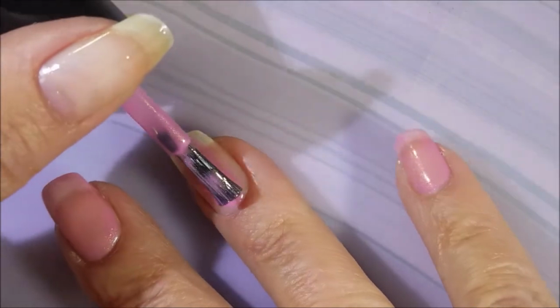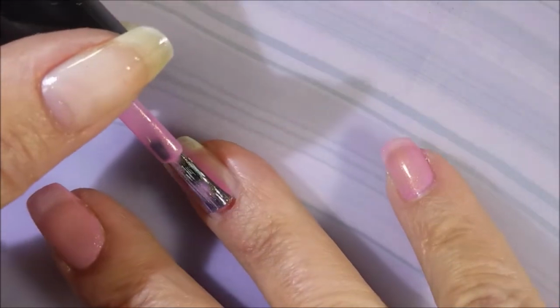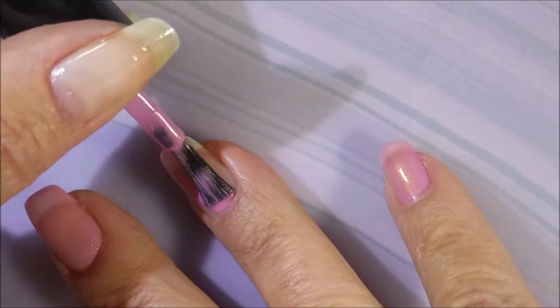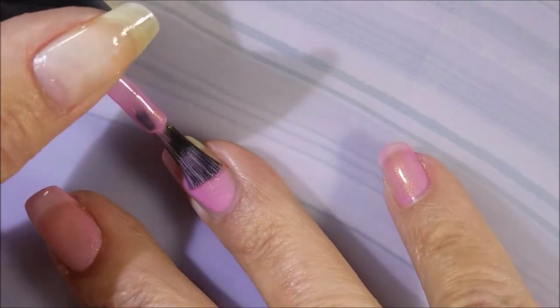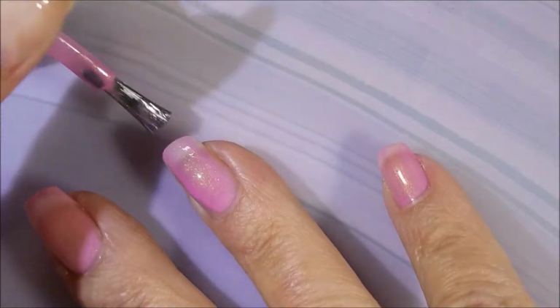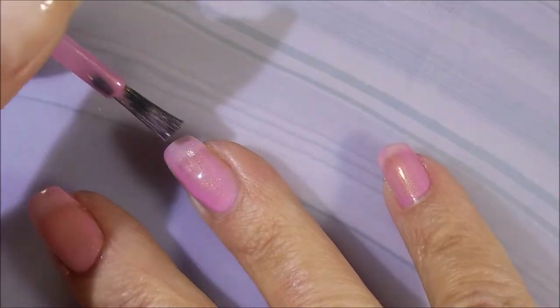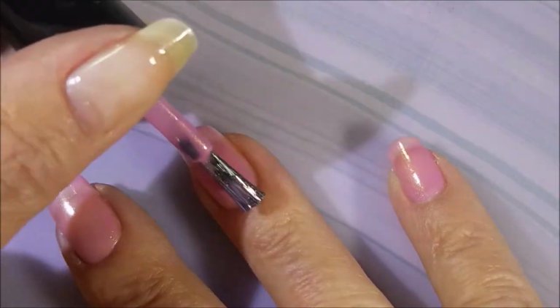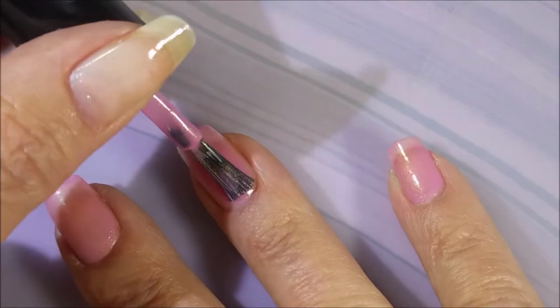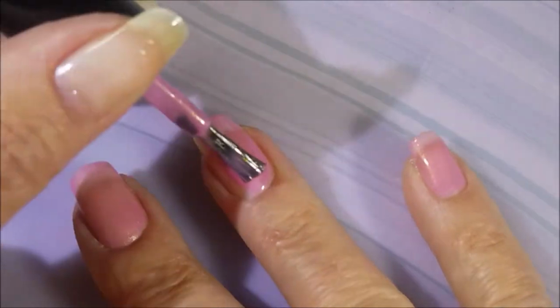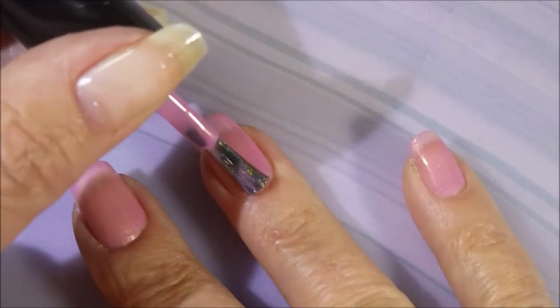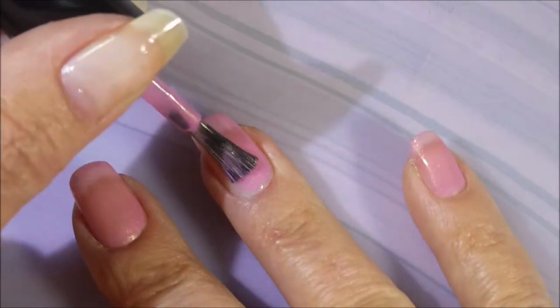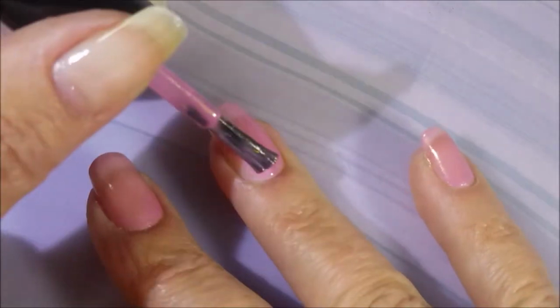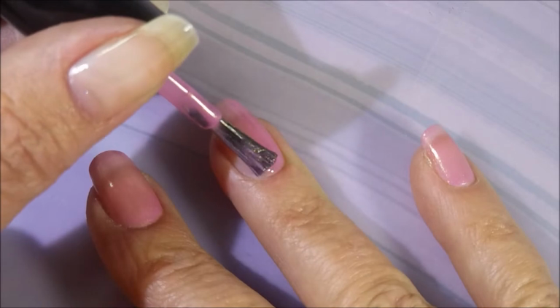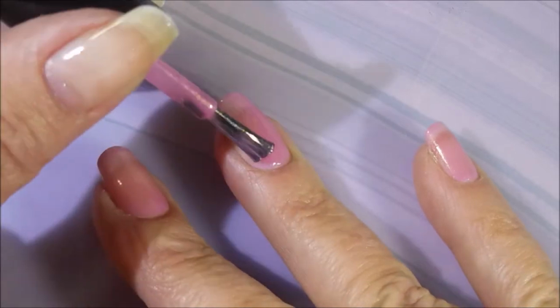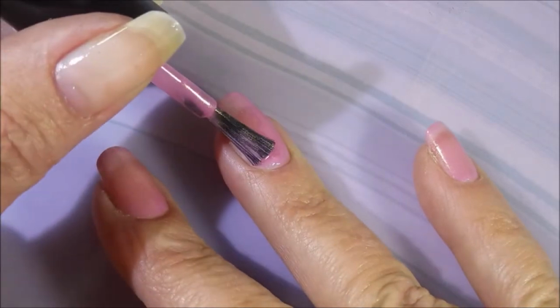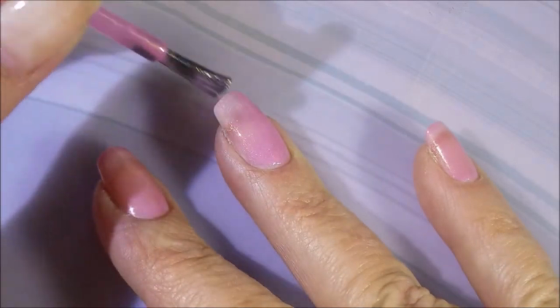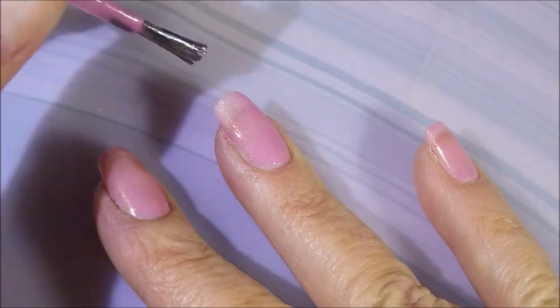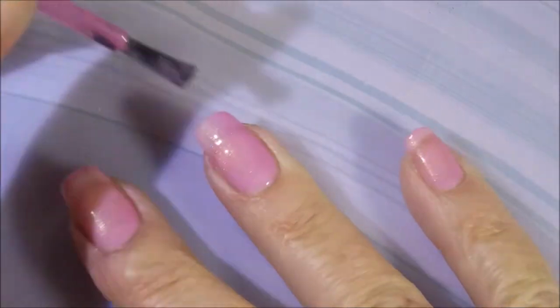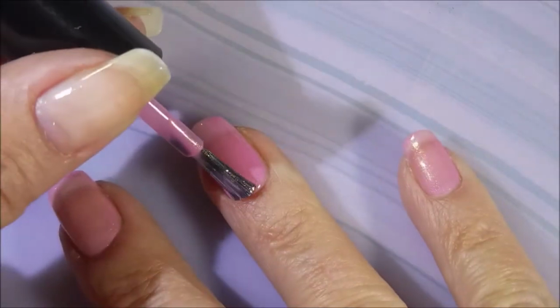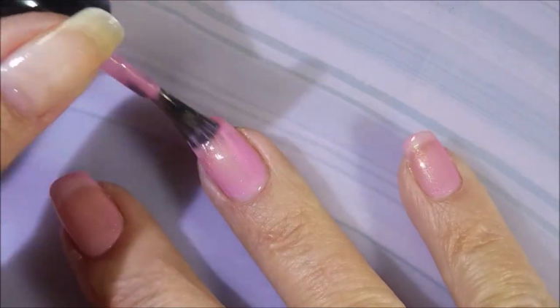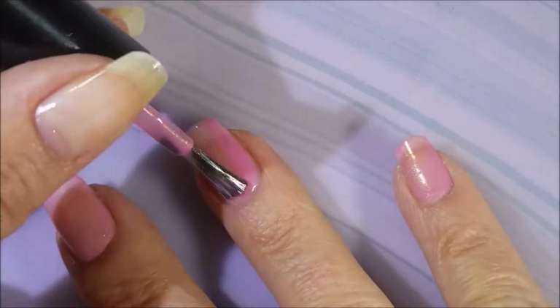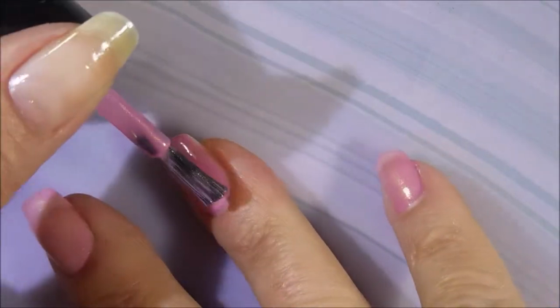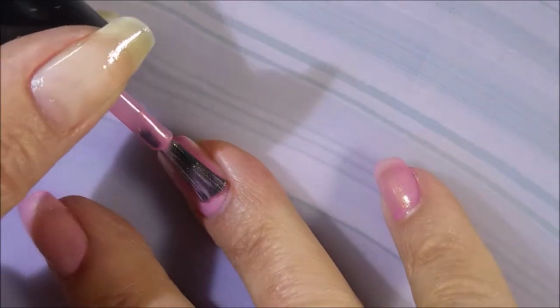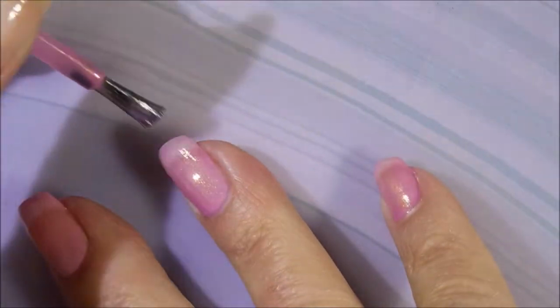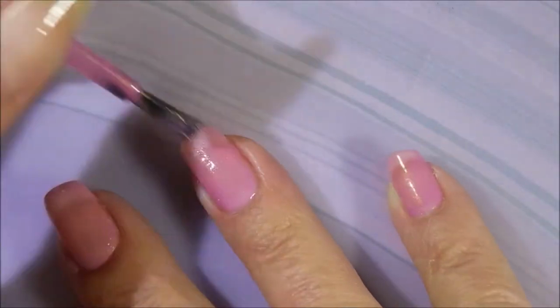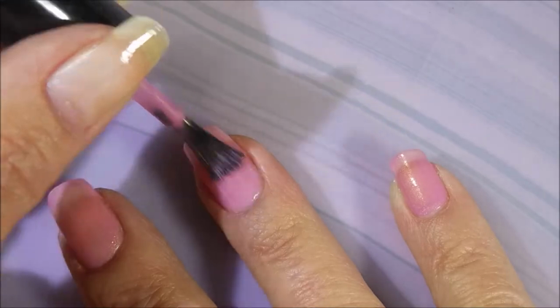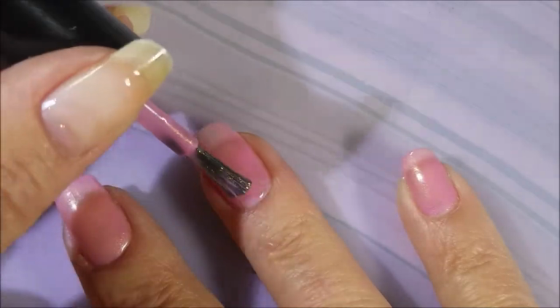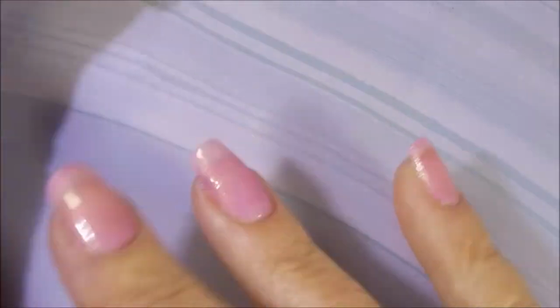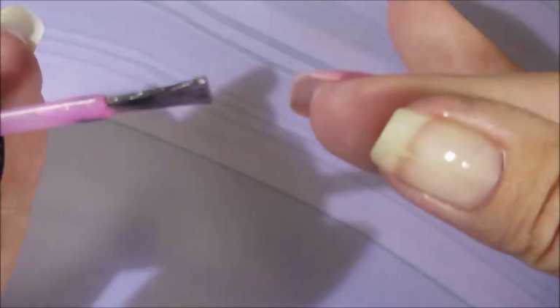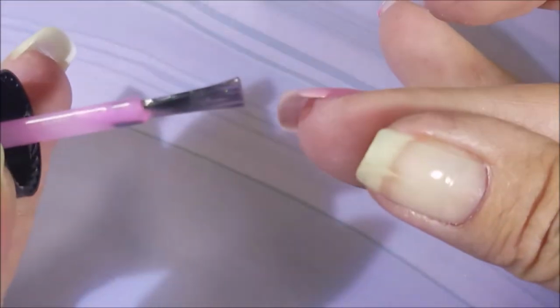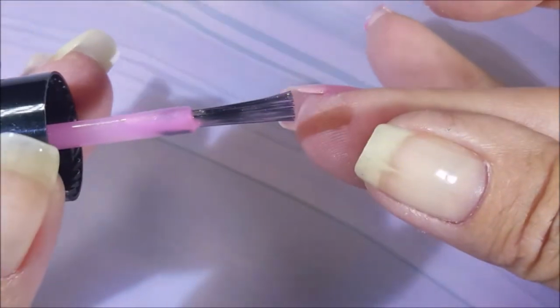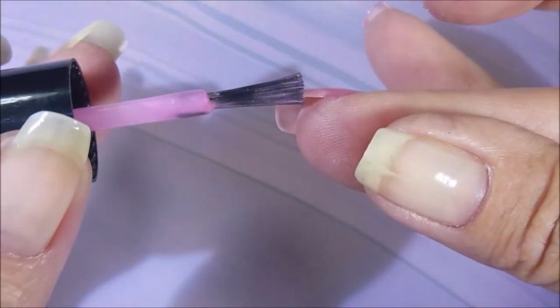I'm going to go in with my first coat. Now I got these polishes way back in the winter and I was like I'm going to wear them, I don't care what the season is — and you see what happened. They got lost in the collection and I'm just now using them for the first time.